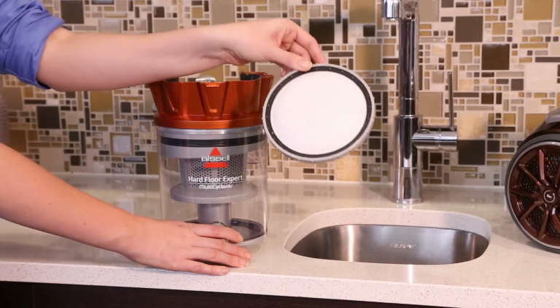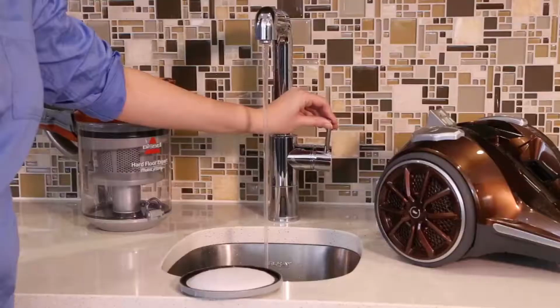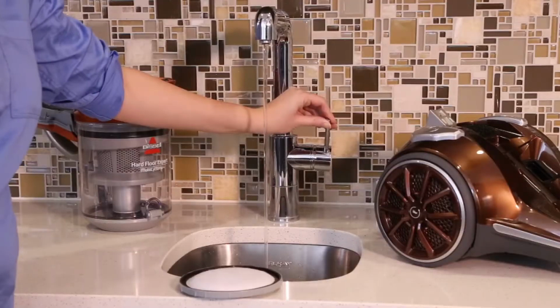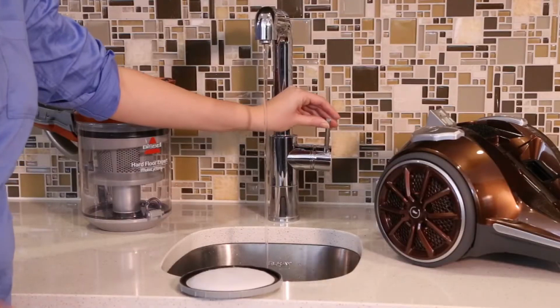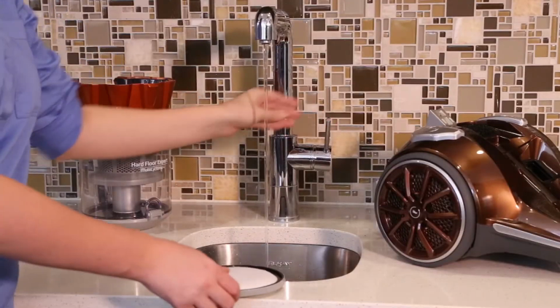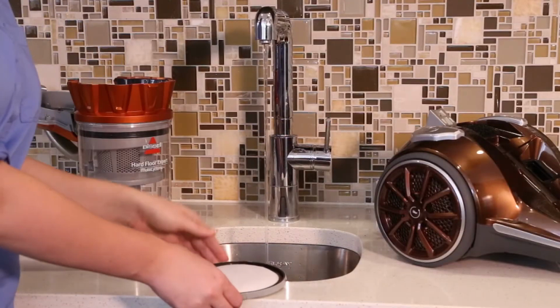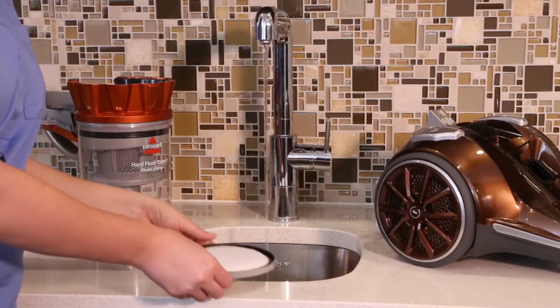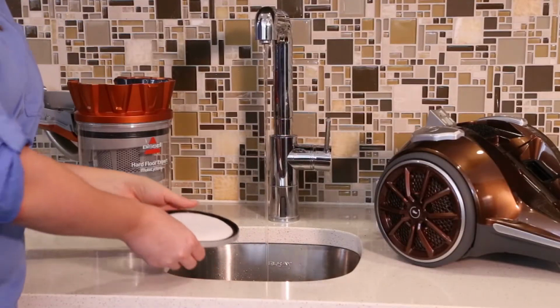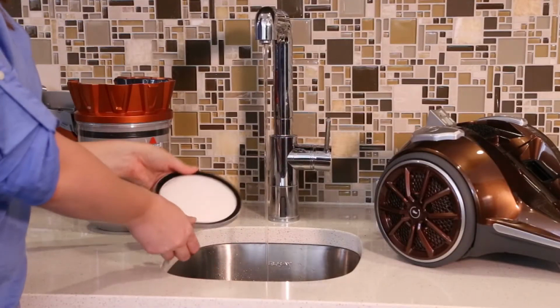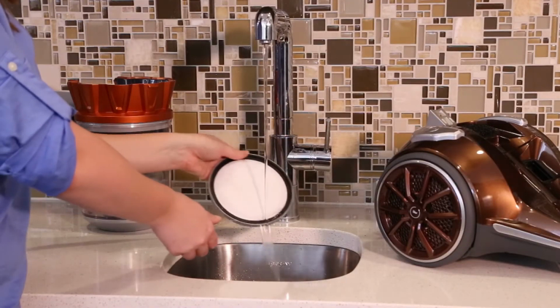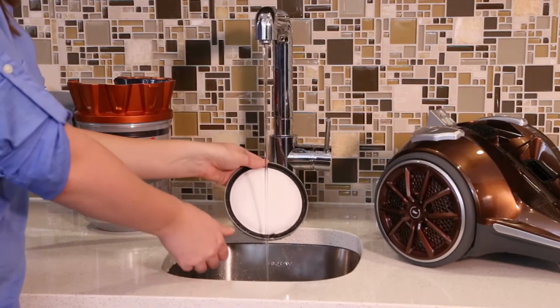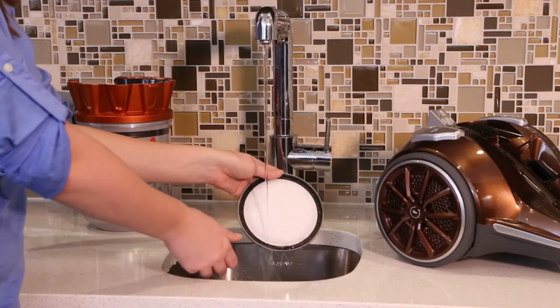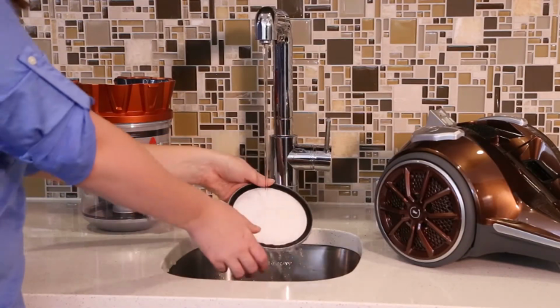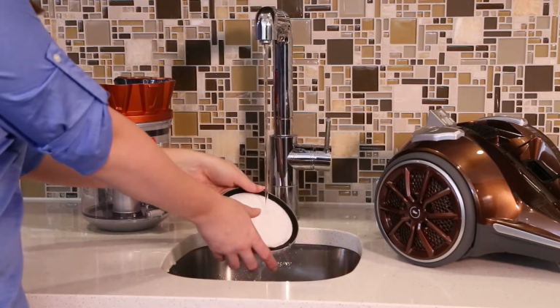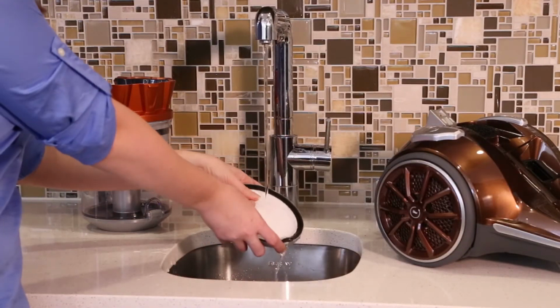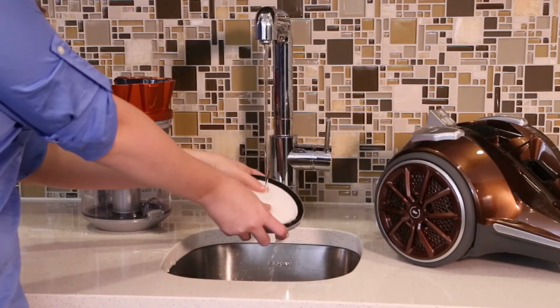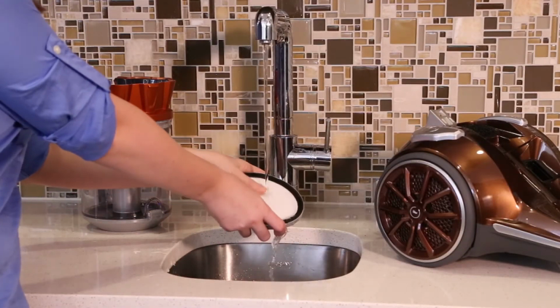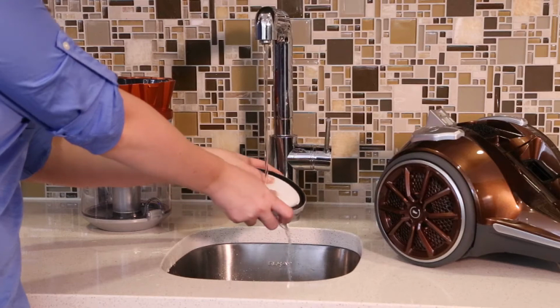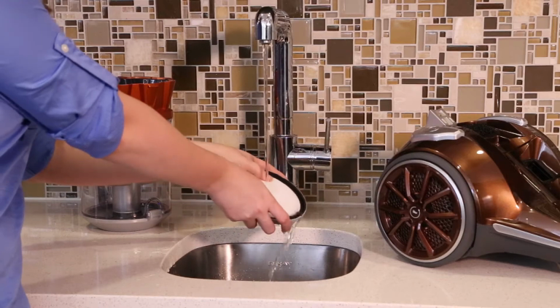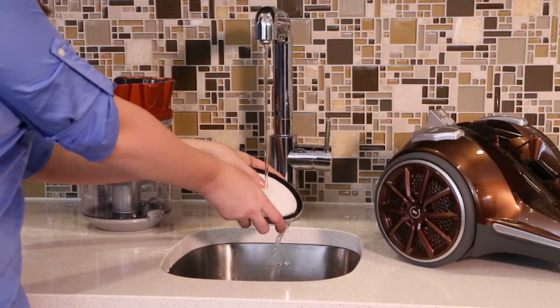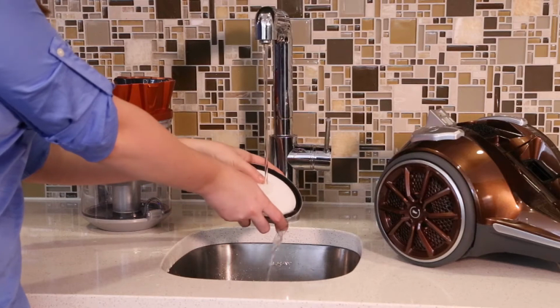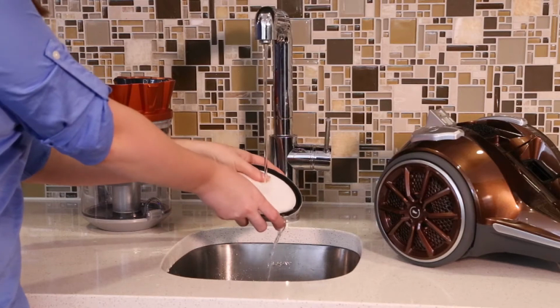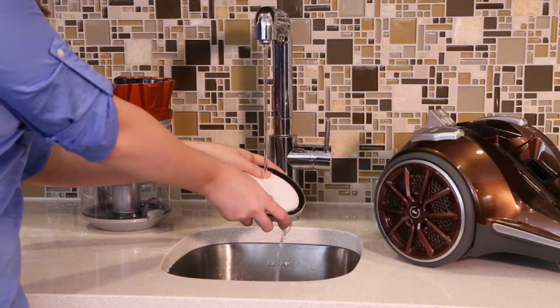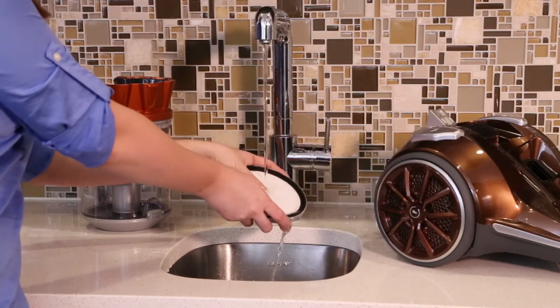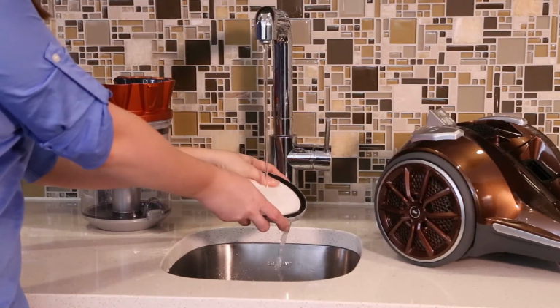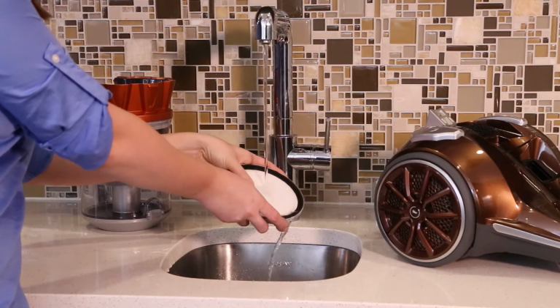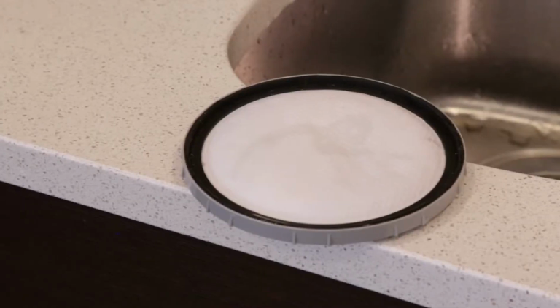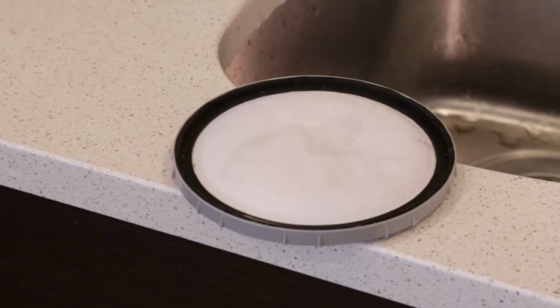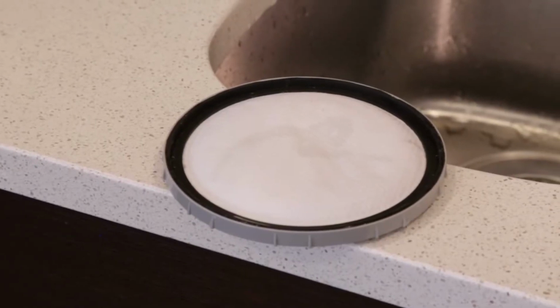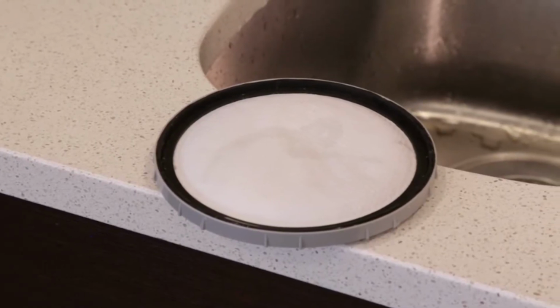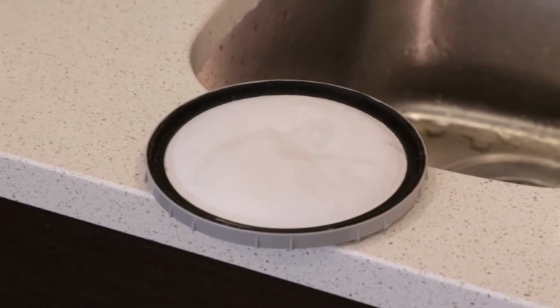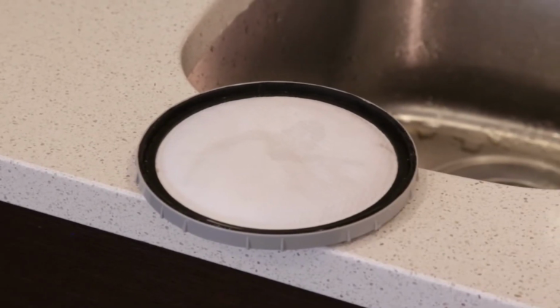The premotor filter can be hand washed in cold water with mild detergent. Rinse well and air dry thoroughly before replacing.